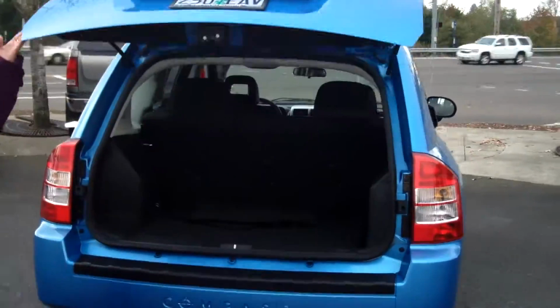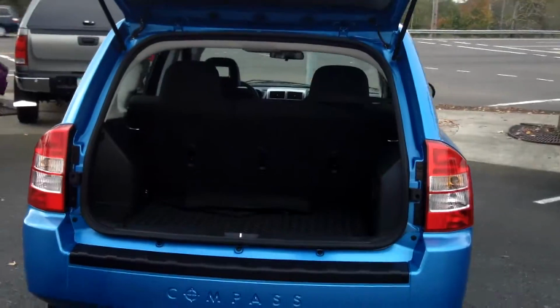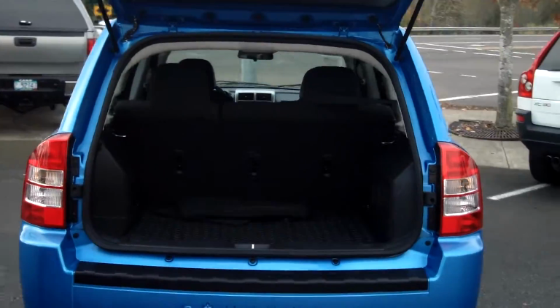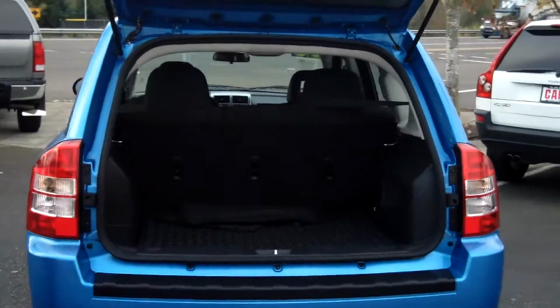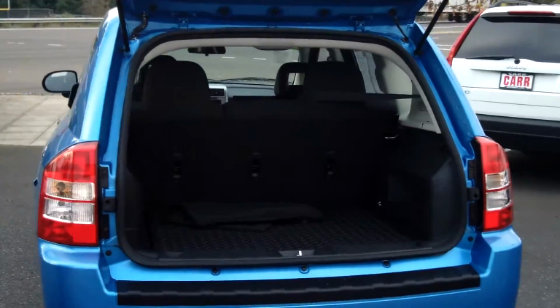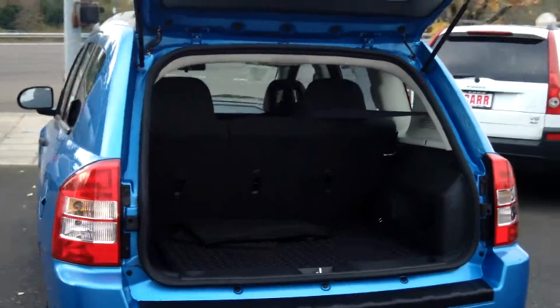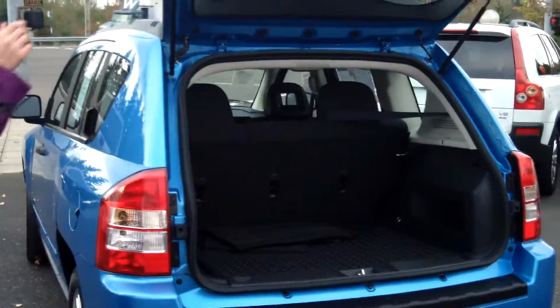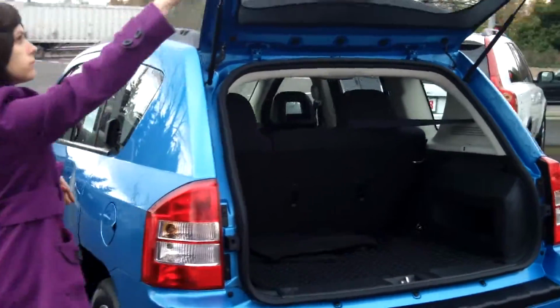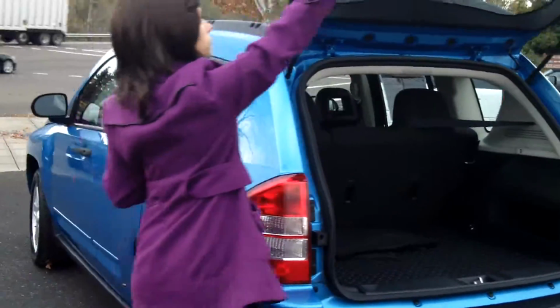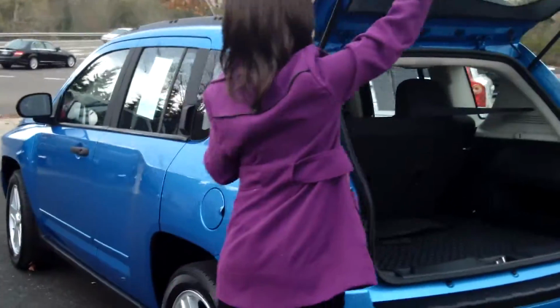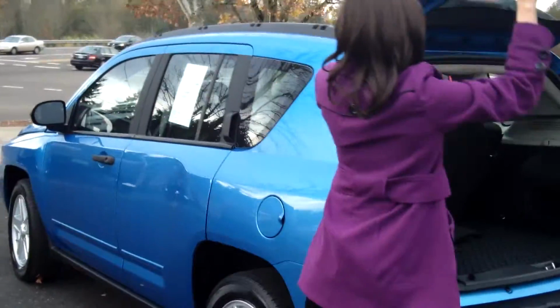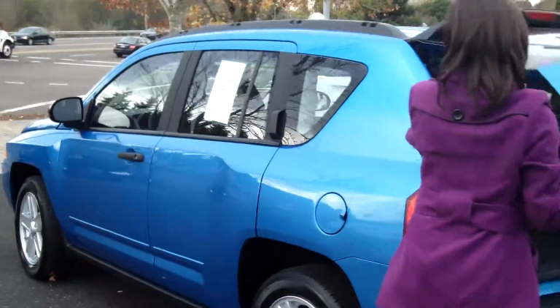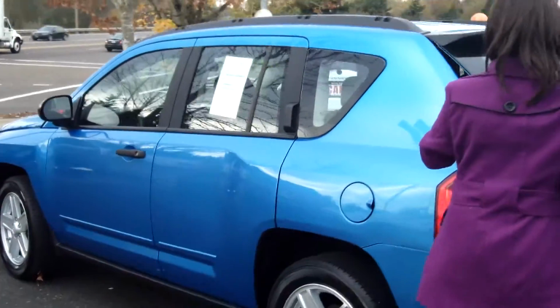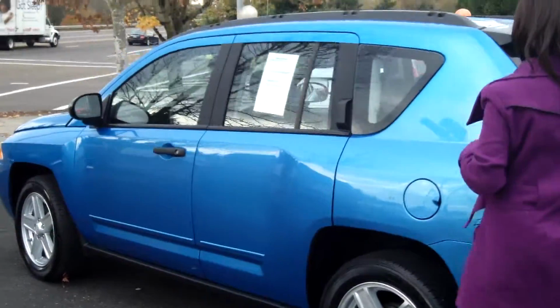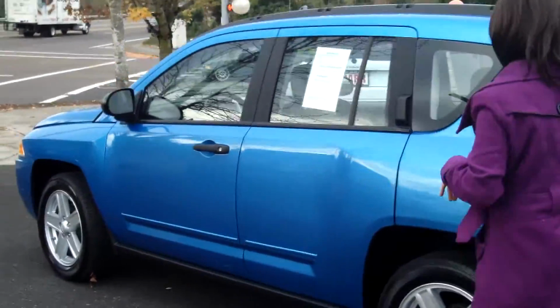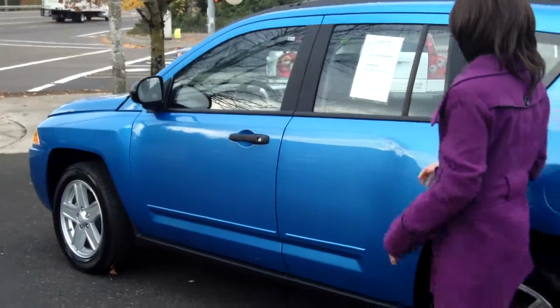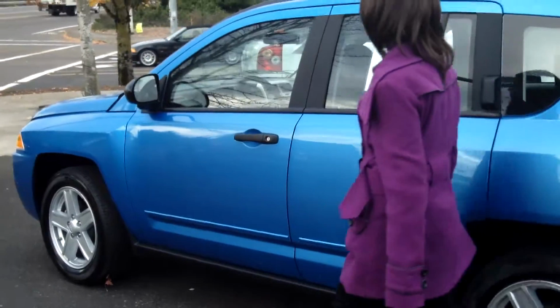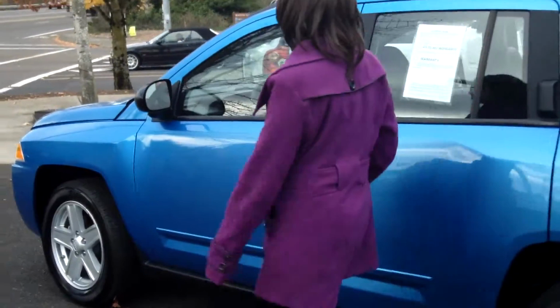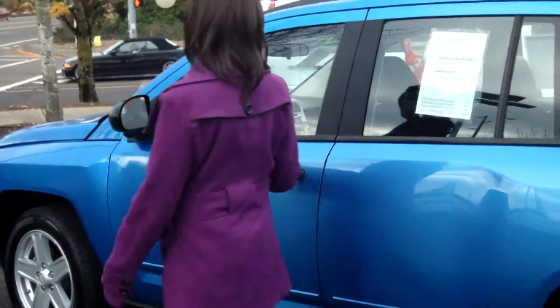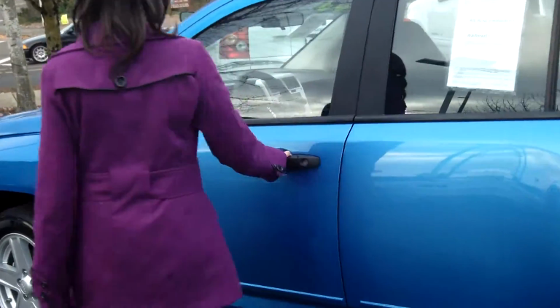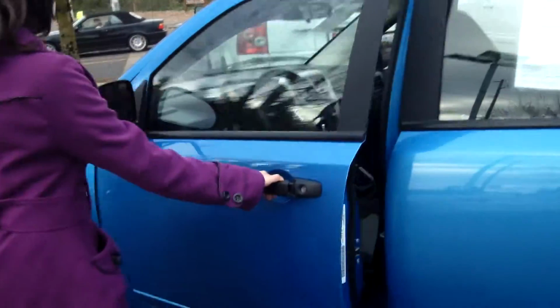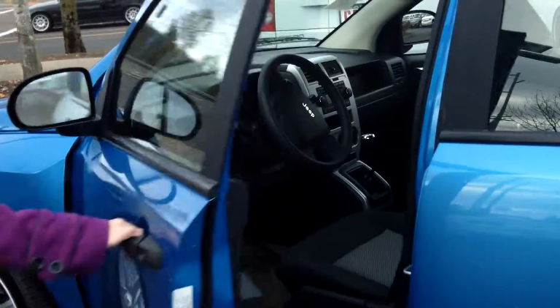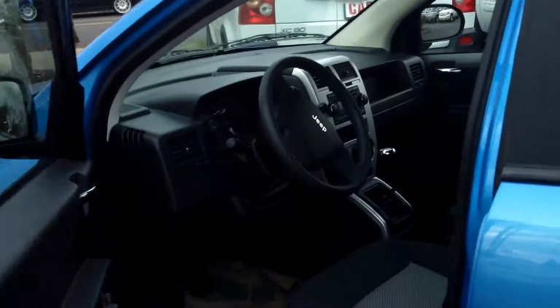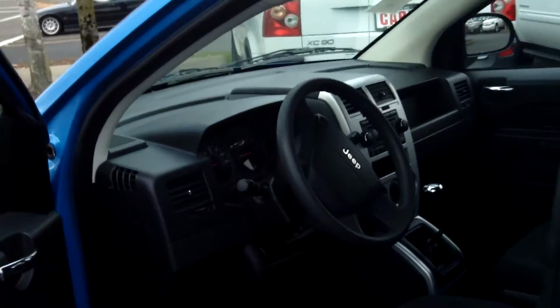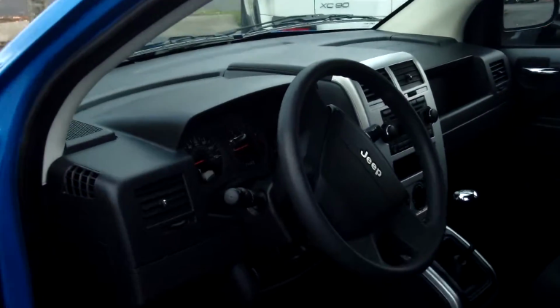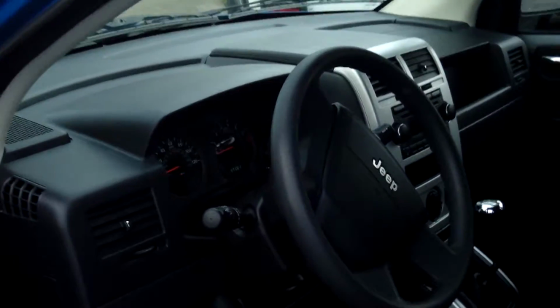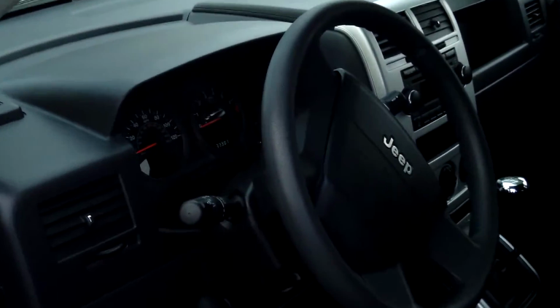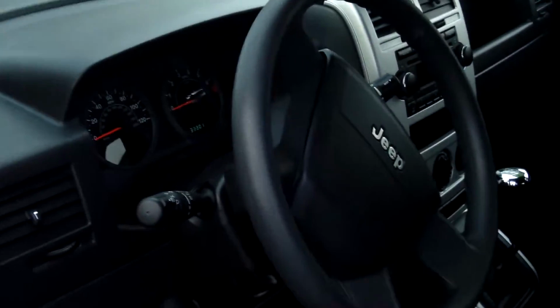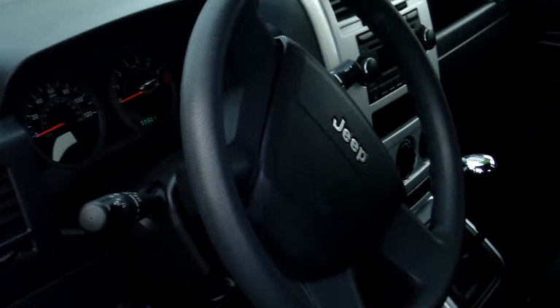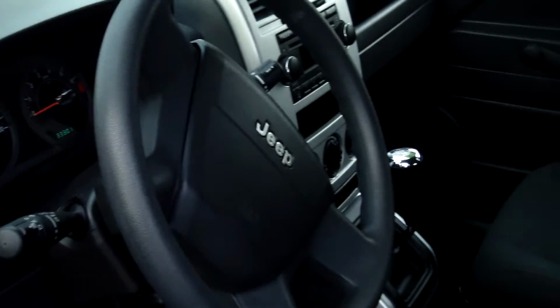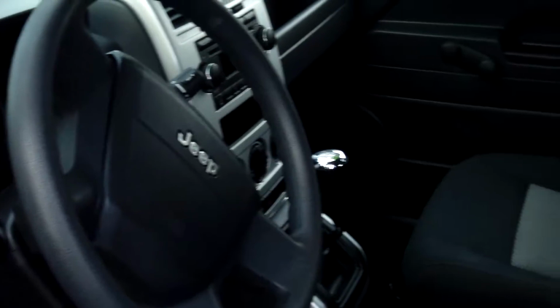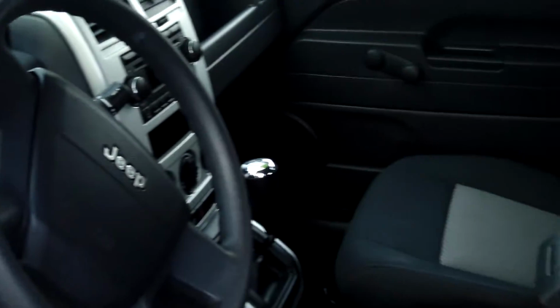Plenty of cargo space in the back. CD player. Manual door locks and windows.